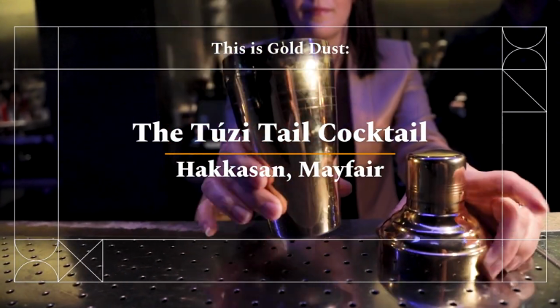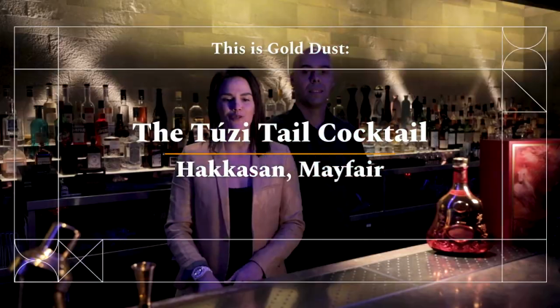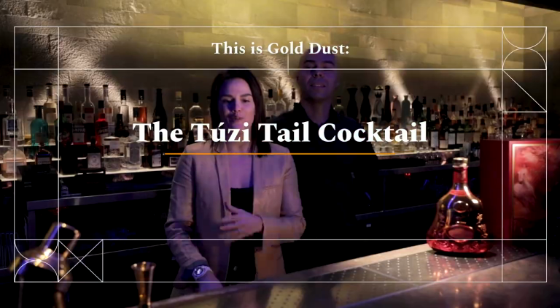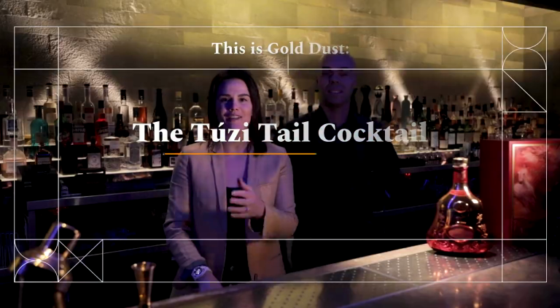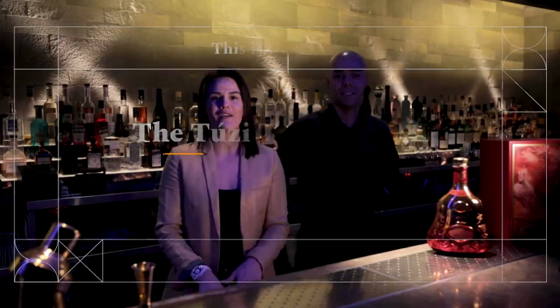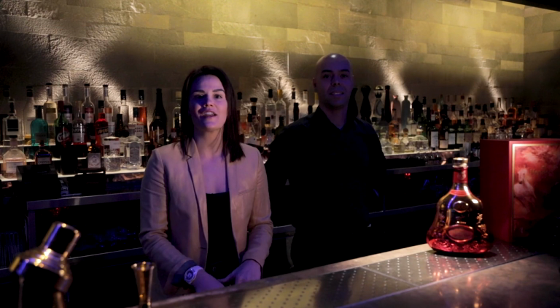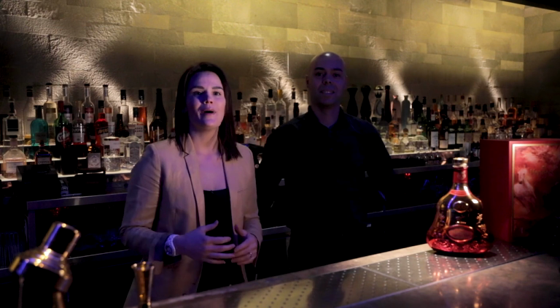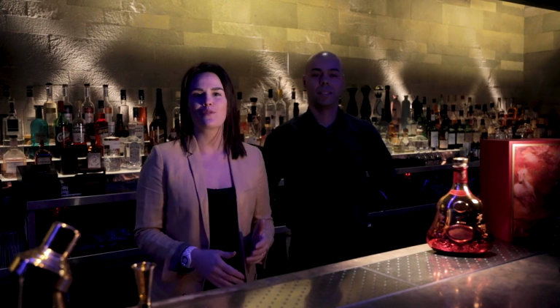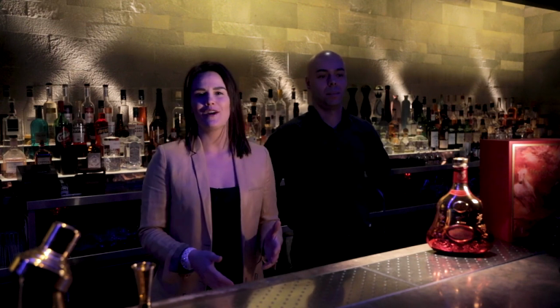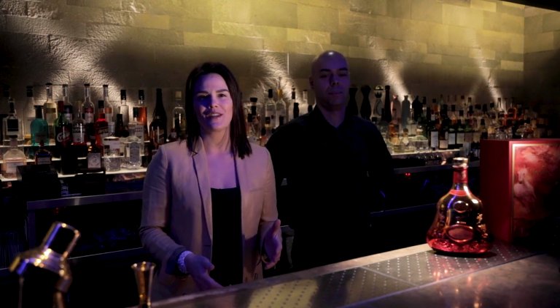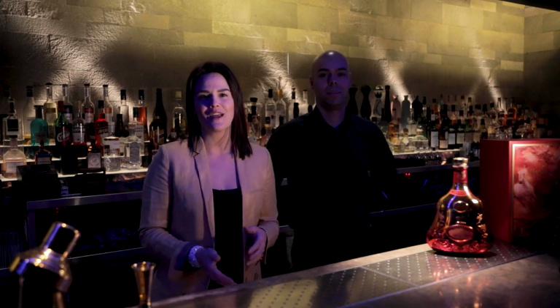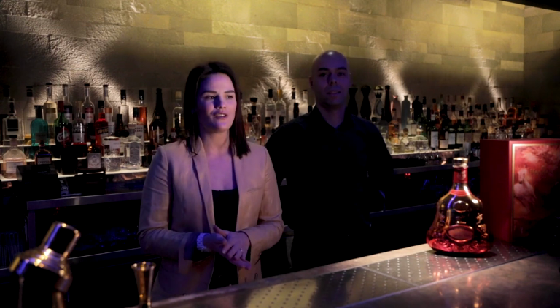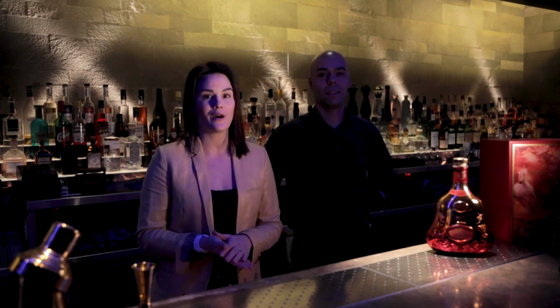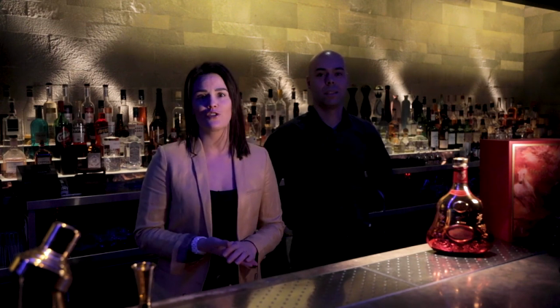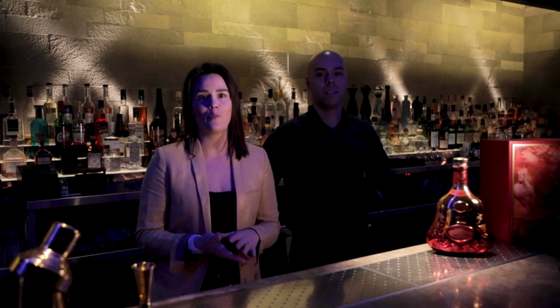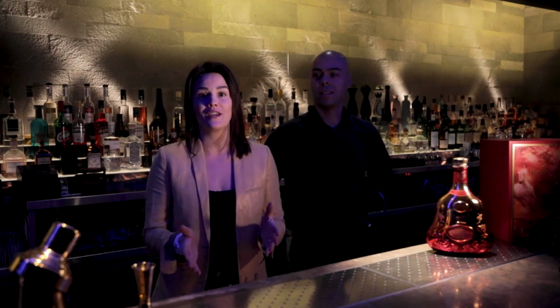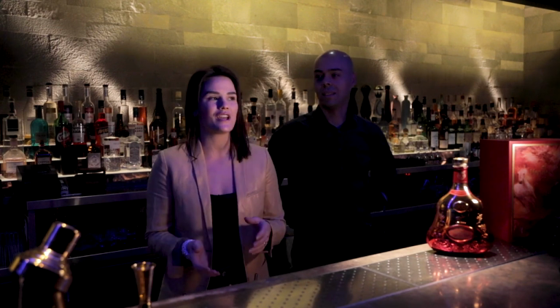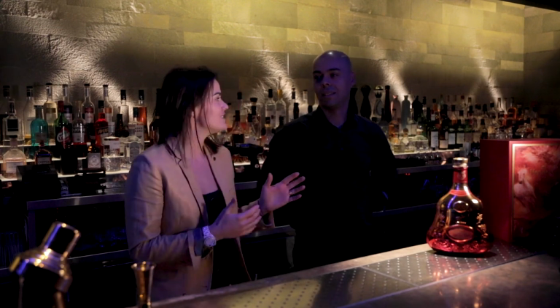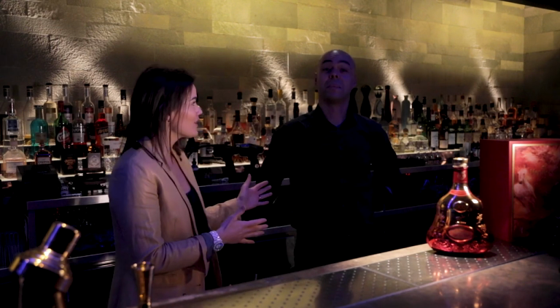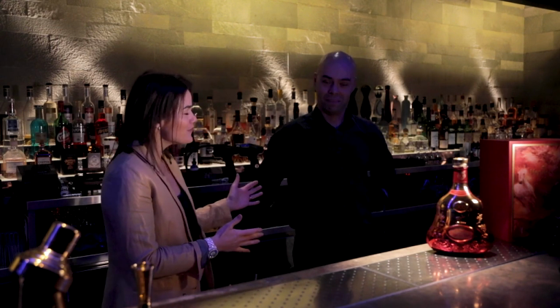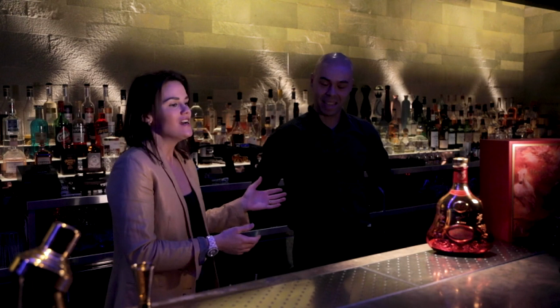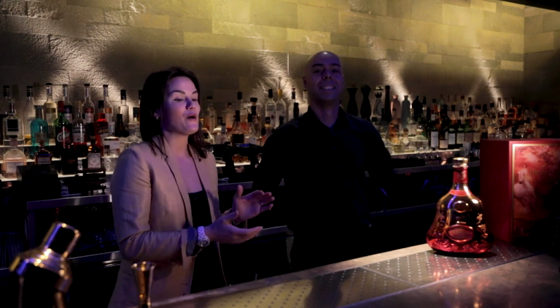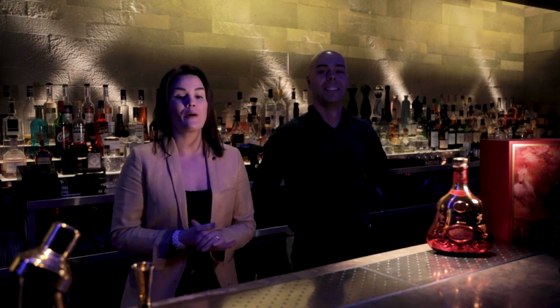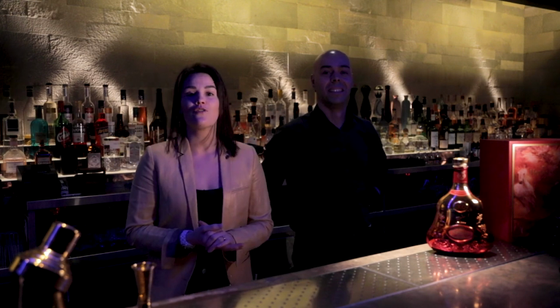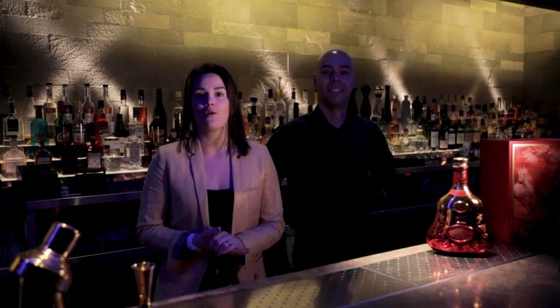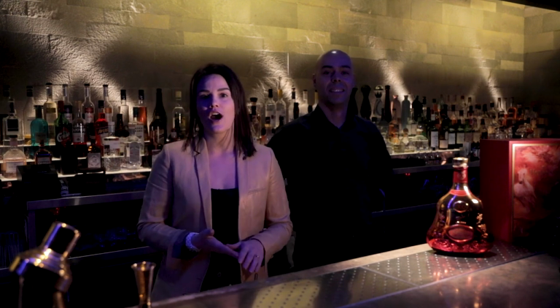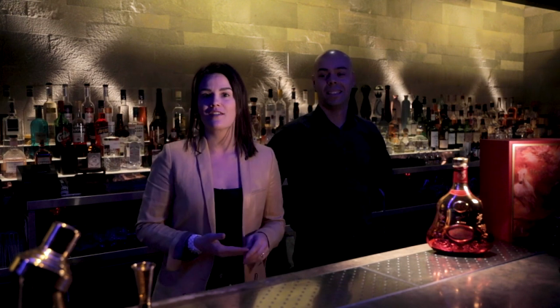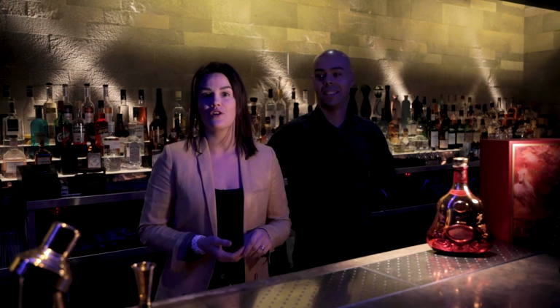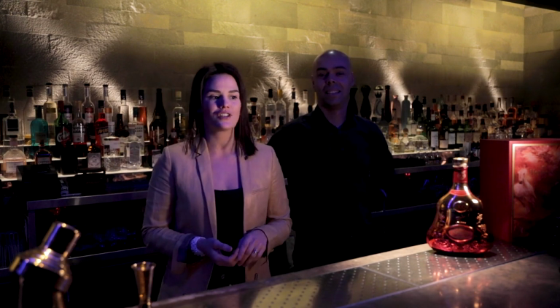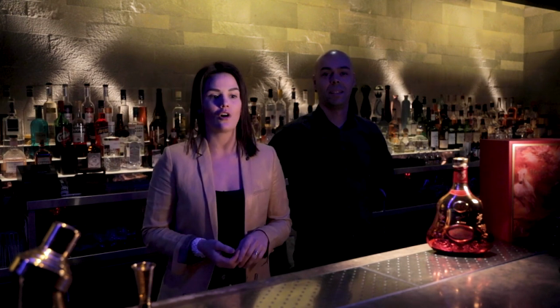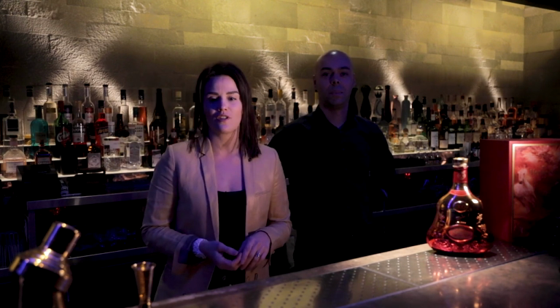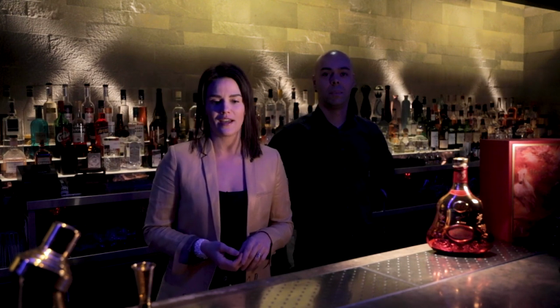Hello from Hakkasan Mayfair. My name is Wendy Hopkins and I'm head of bars for the group, and I'm here today with Tiago. We're going to make for you our Chinese New Year cocktail called Tootsie Tail.